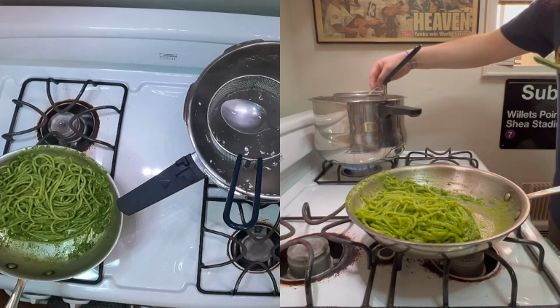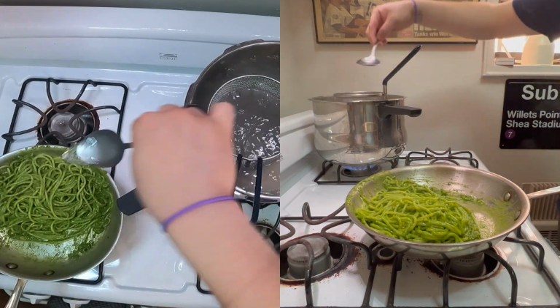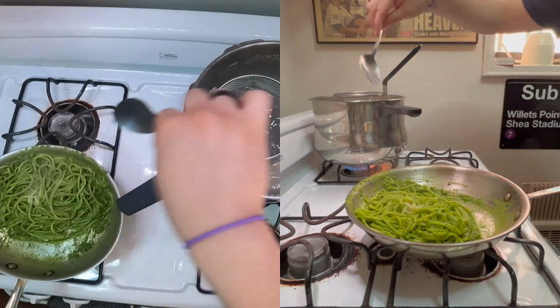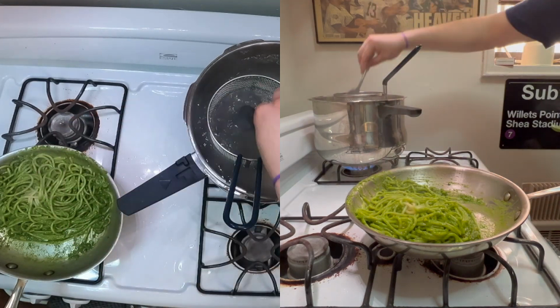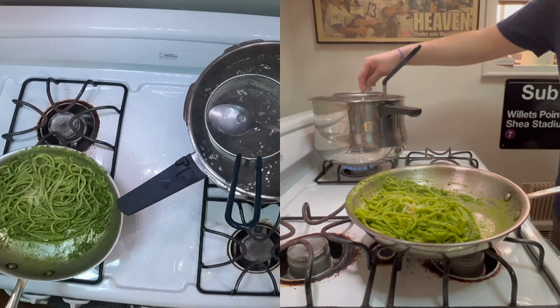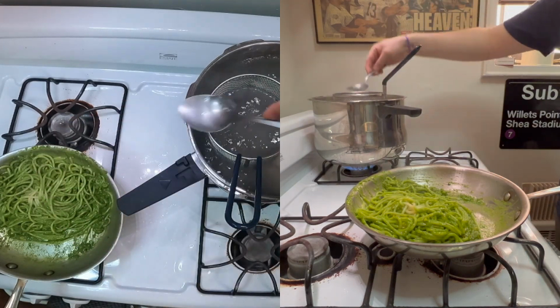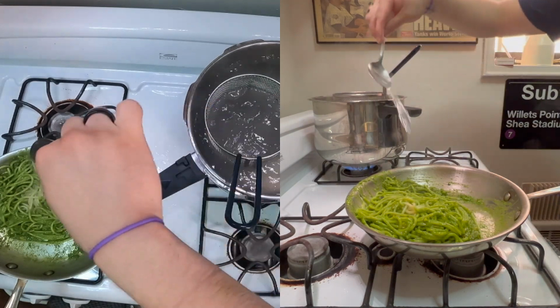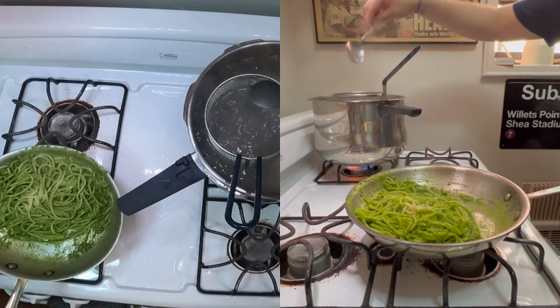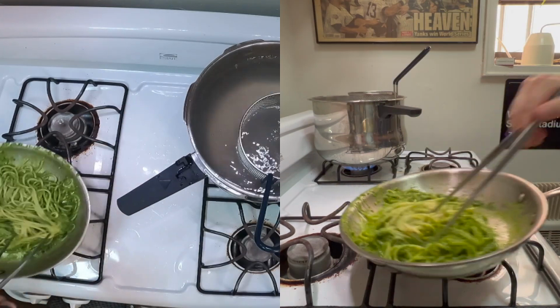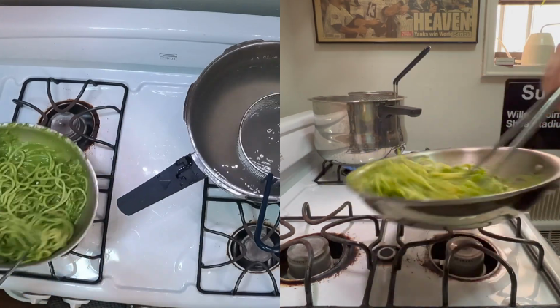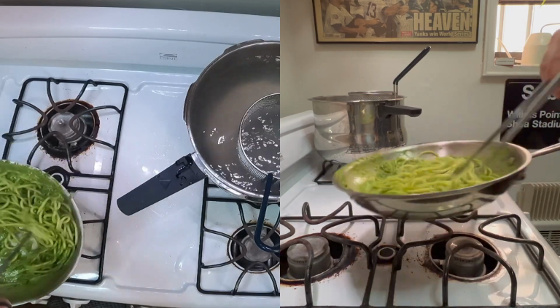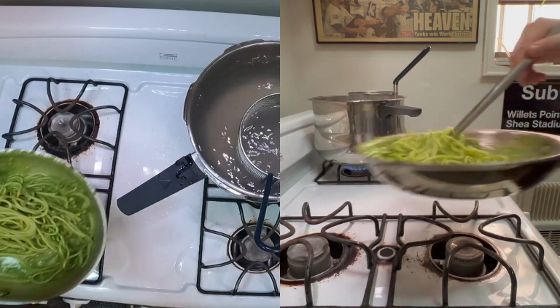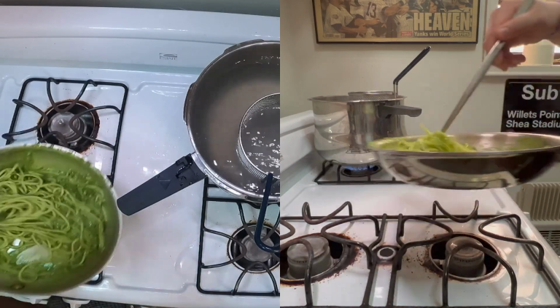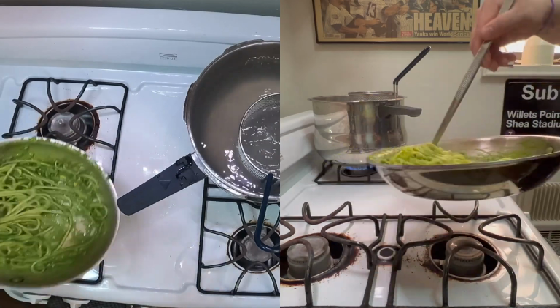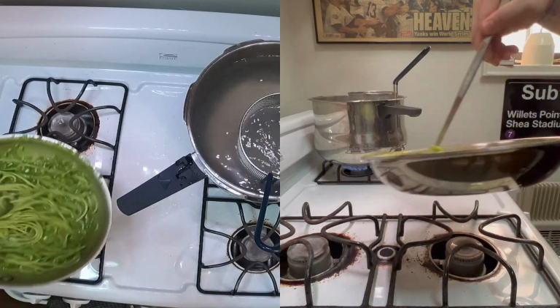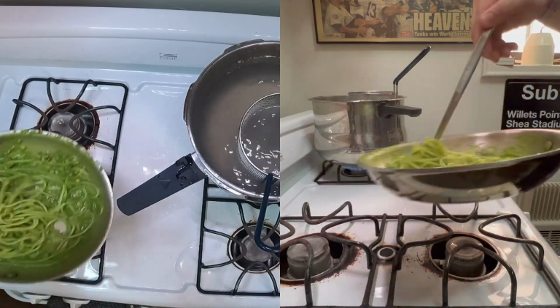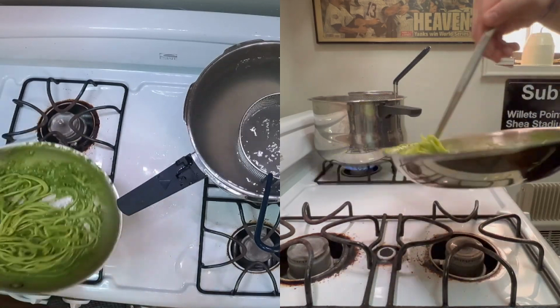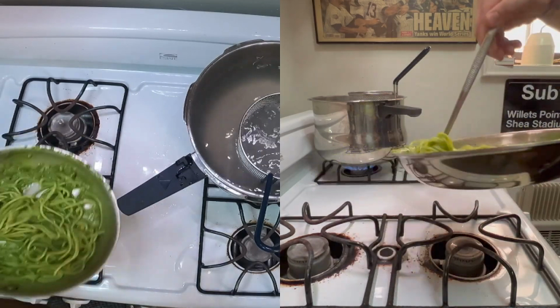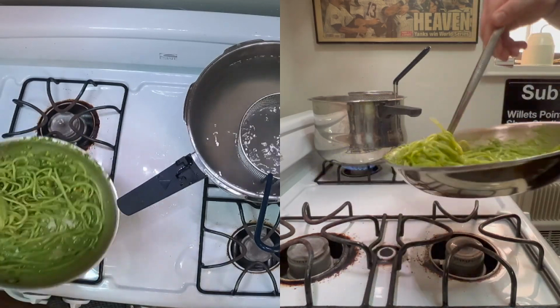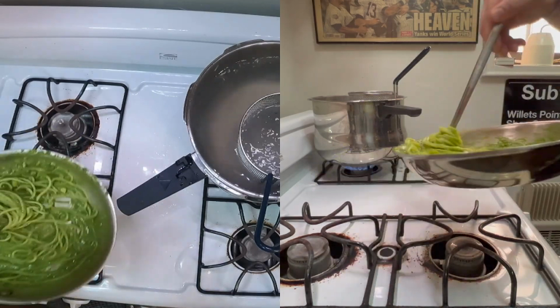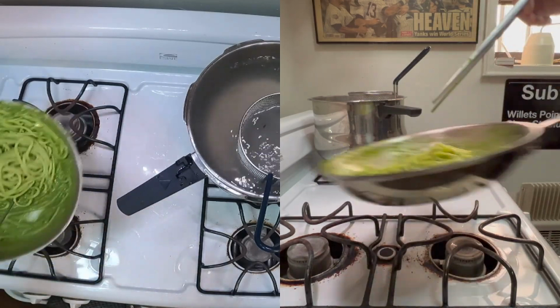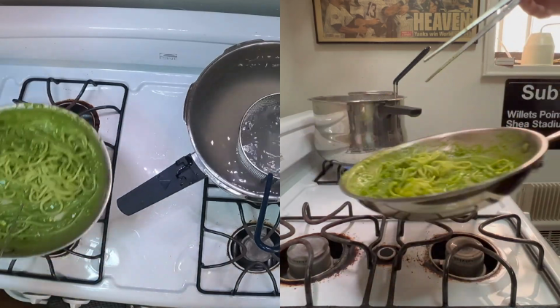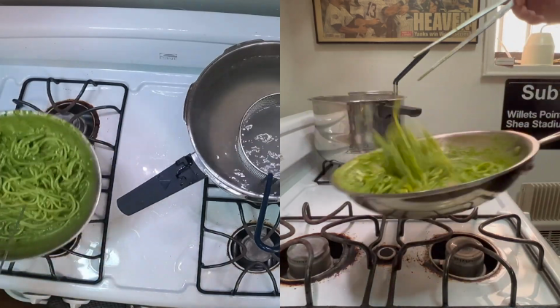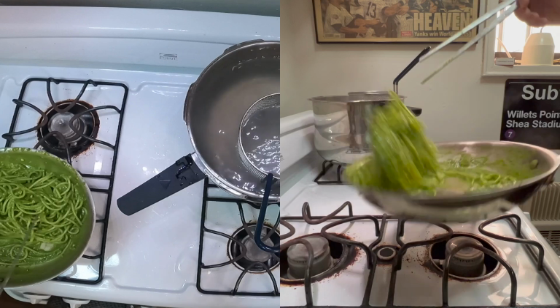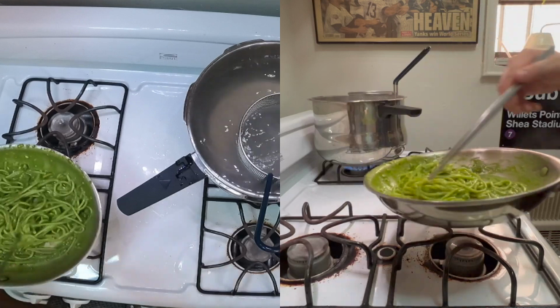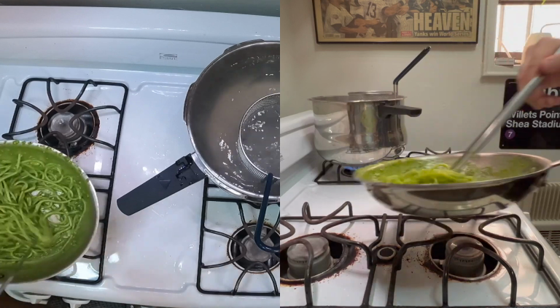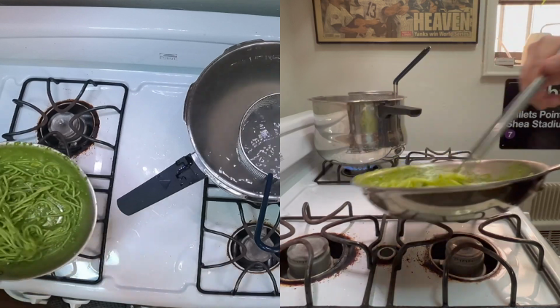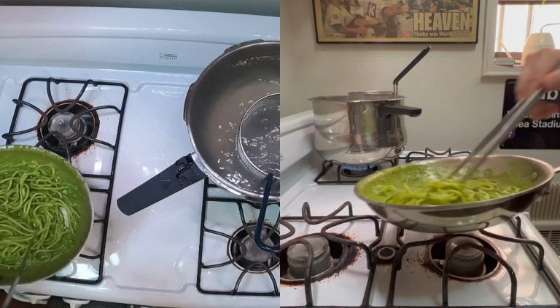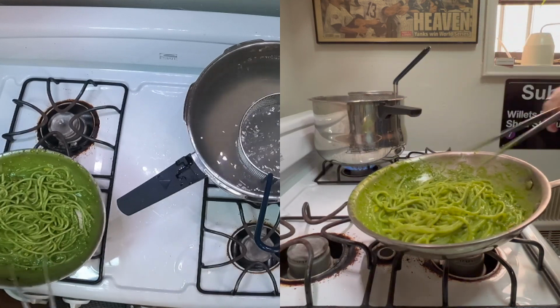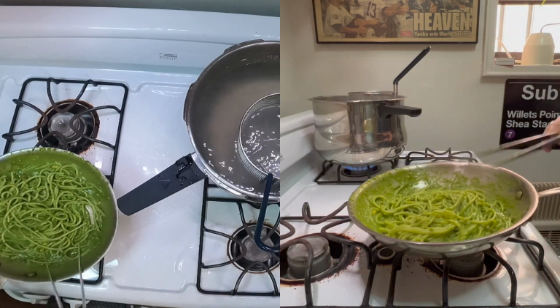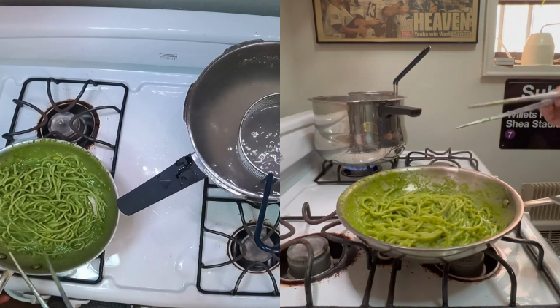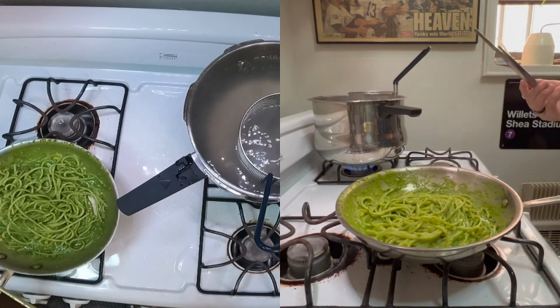I don't know if you can hear it, but when you're tossing pasta, you want to listen for that sloppy, squishy sound. That's how you know you have the right amount of sauce to pasta.